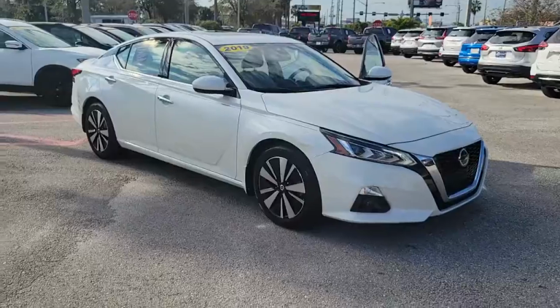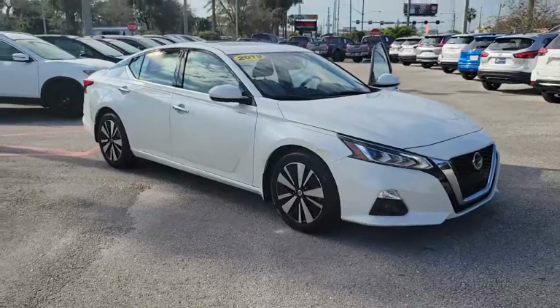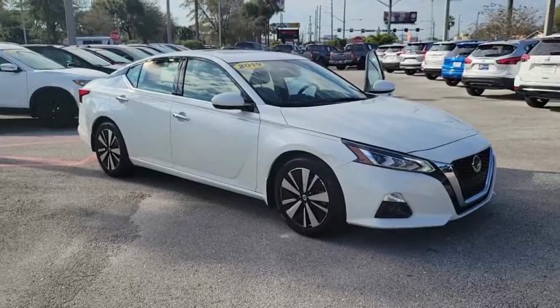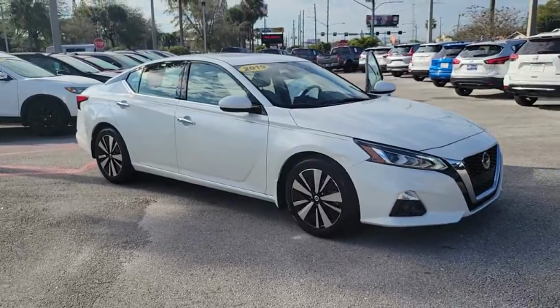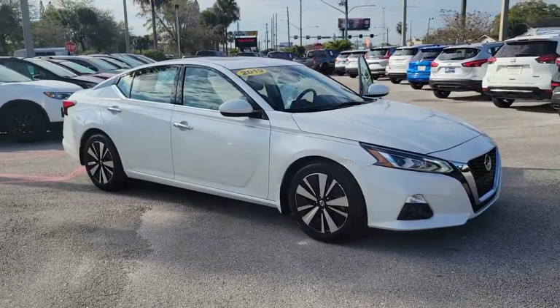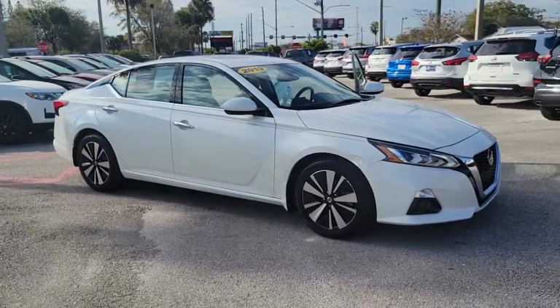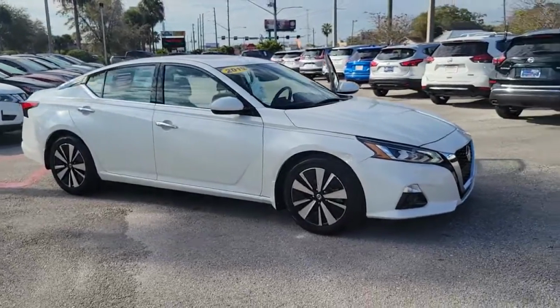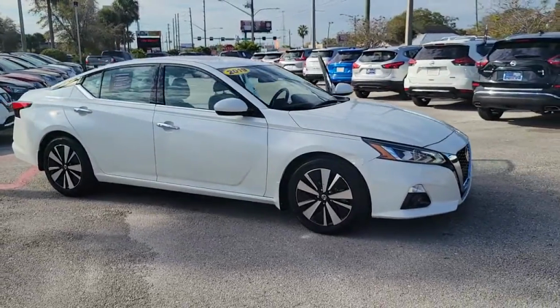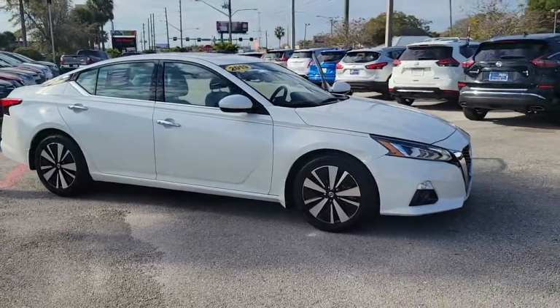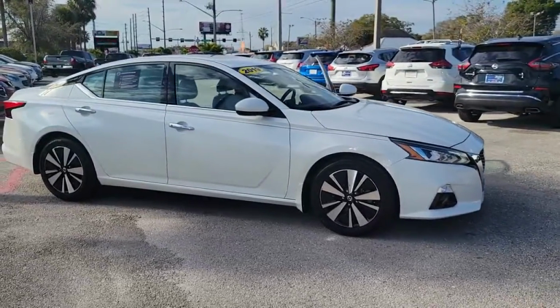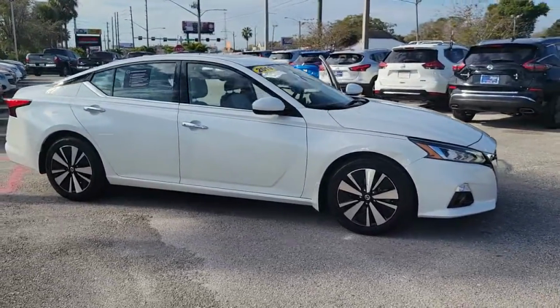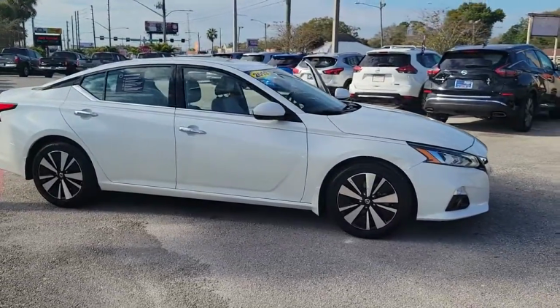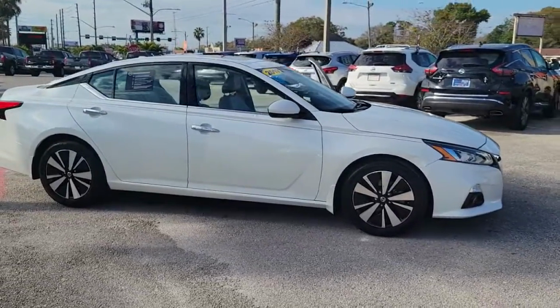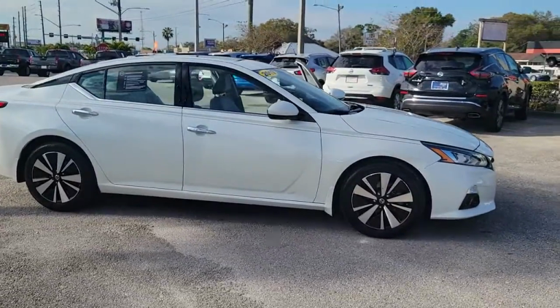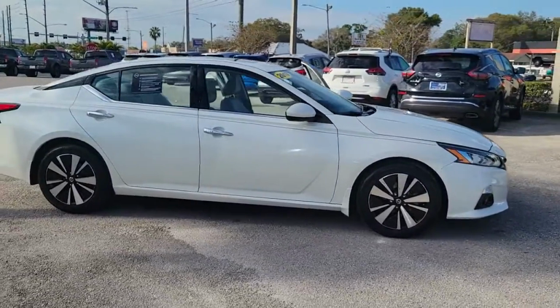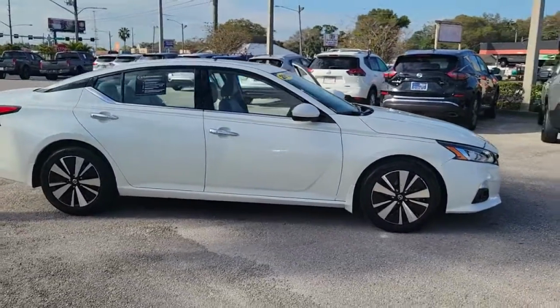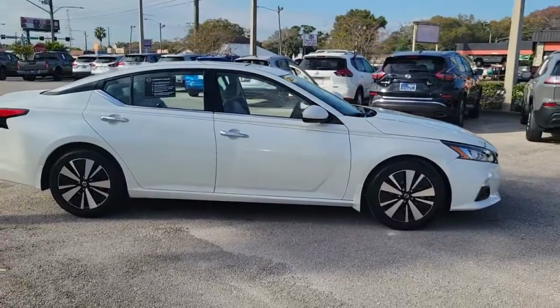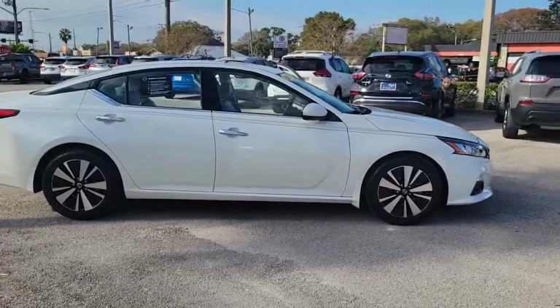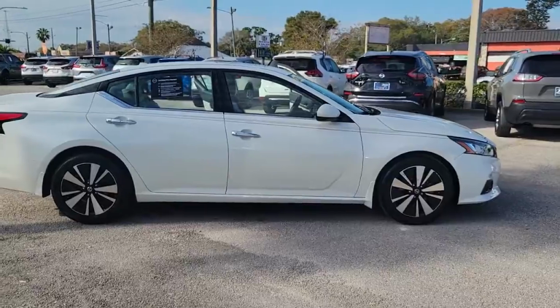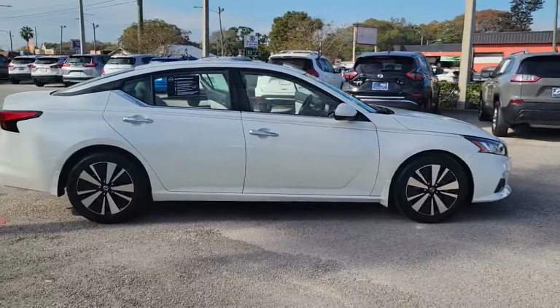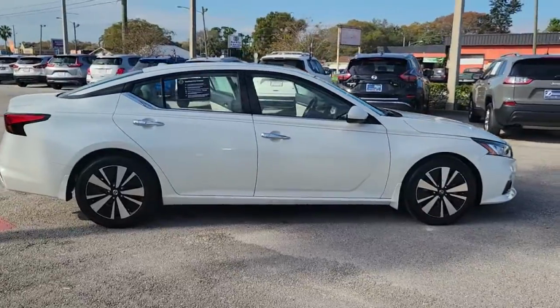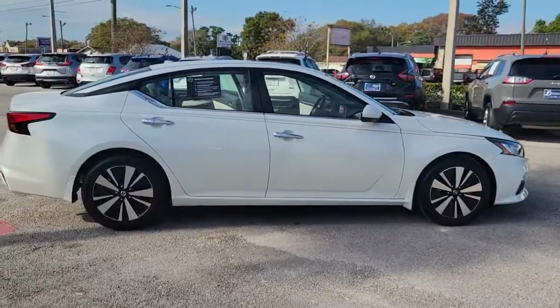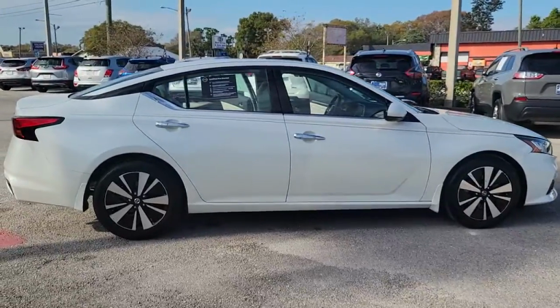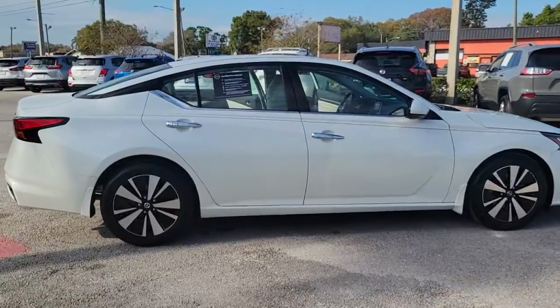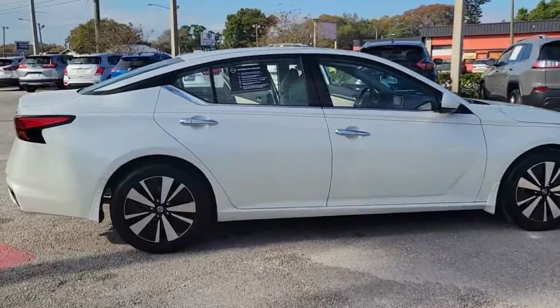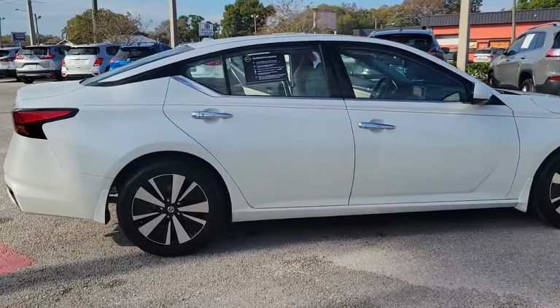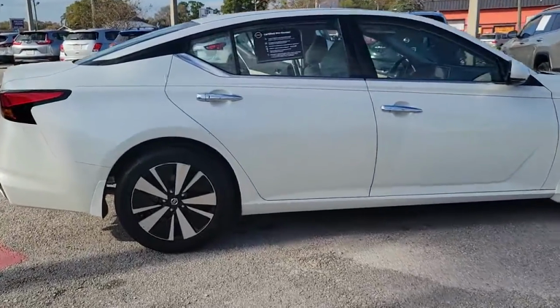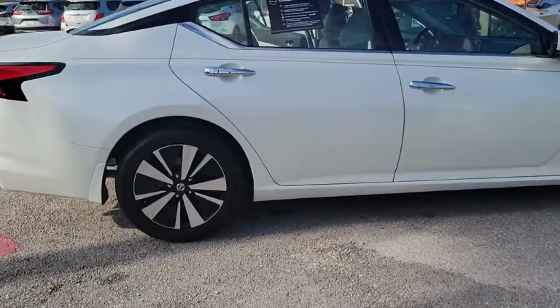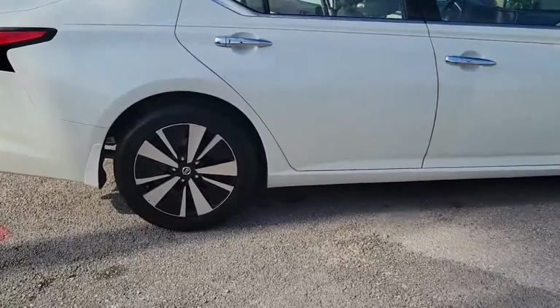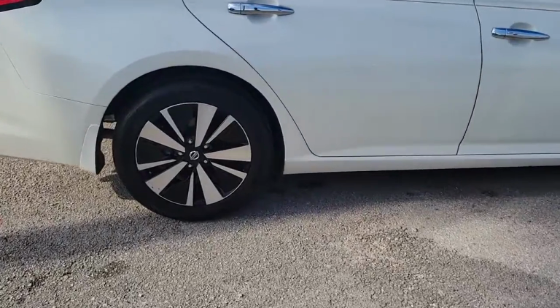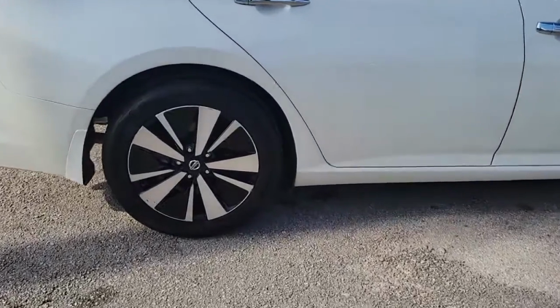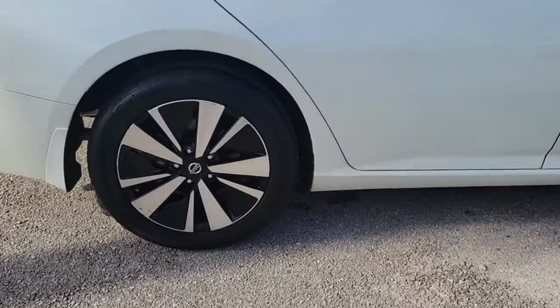Get into a car with value. 2019 Nissan Altima. This vehicle is an outstanding buy with fewer than 20,000 miles on the odometer.